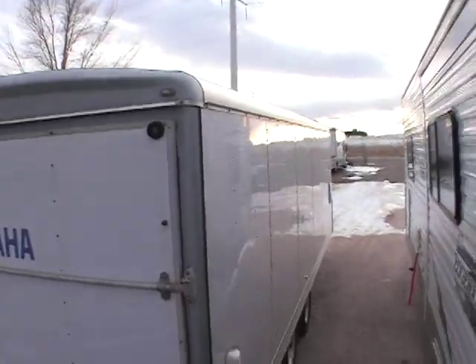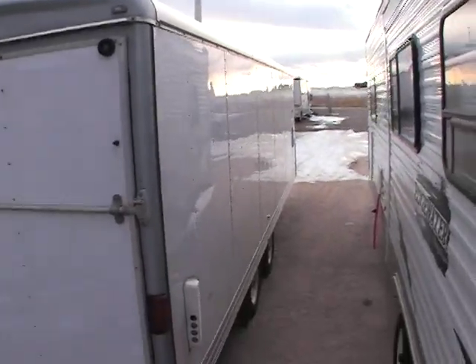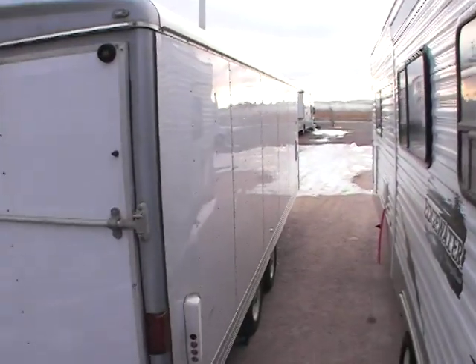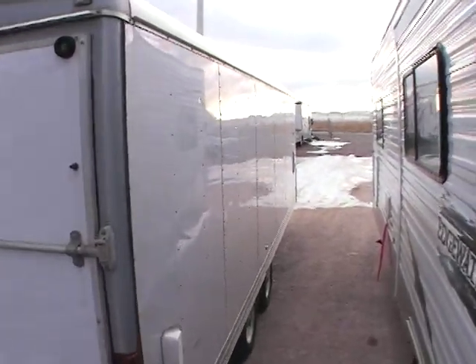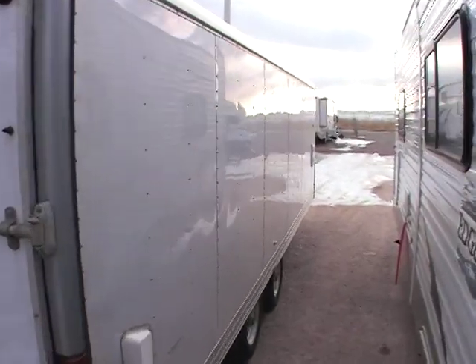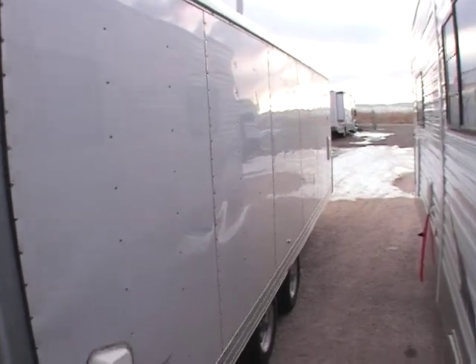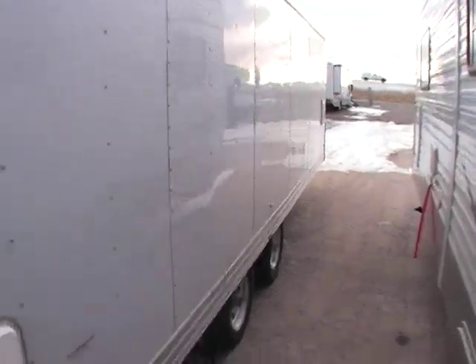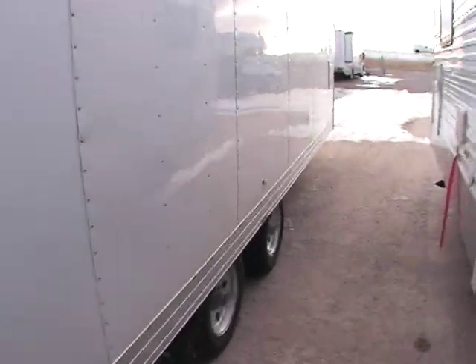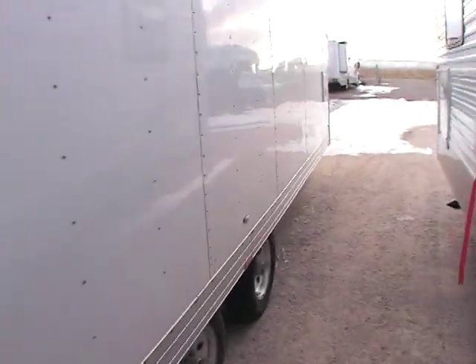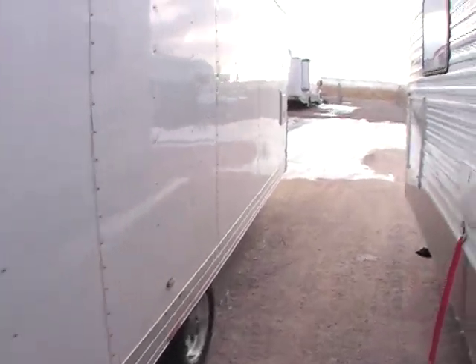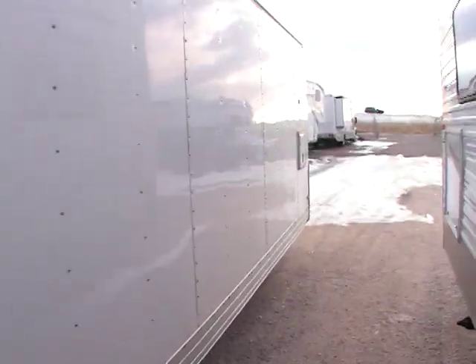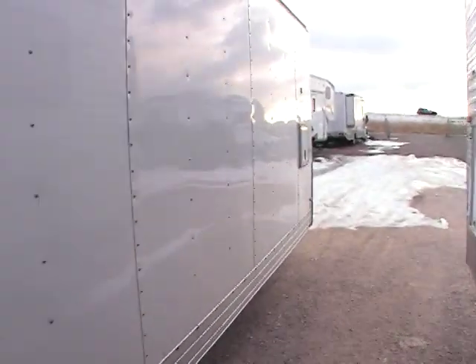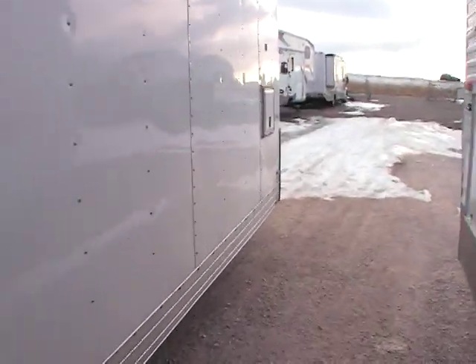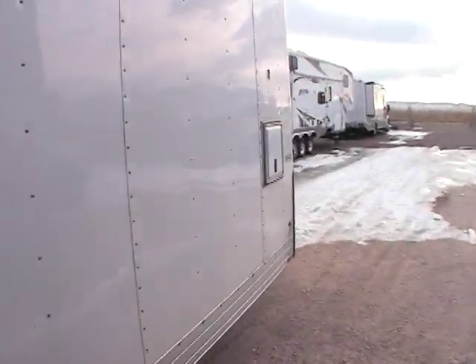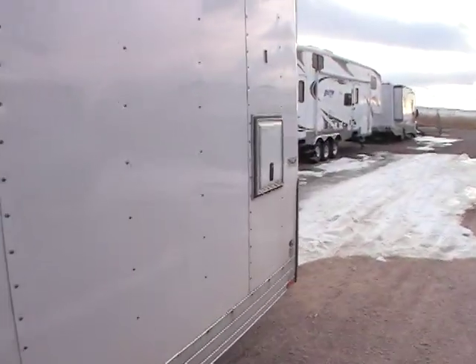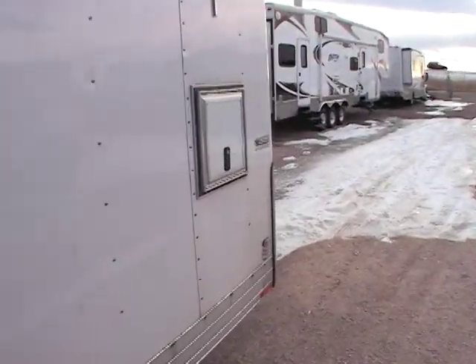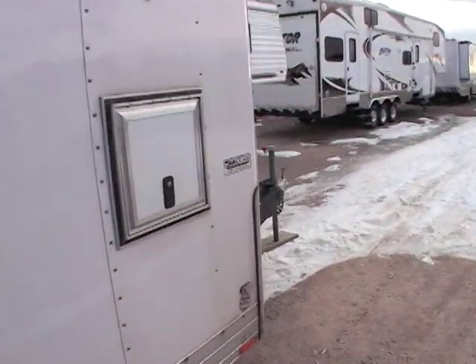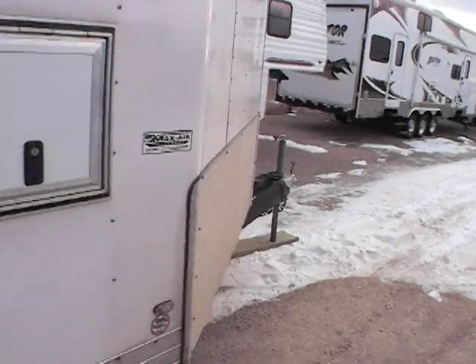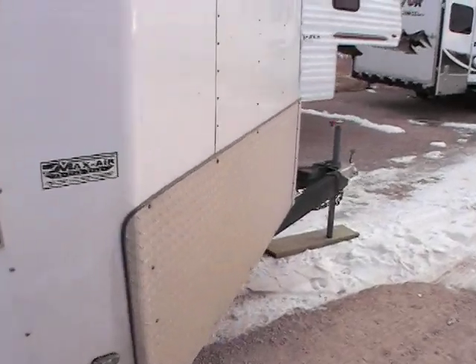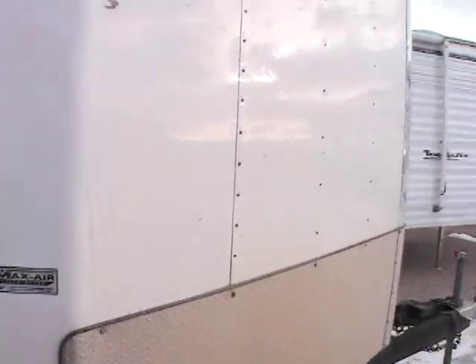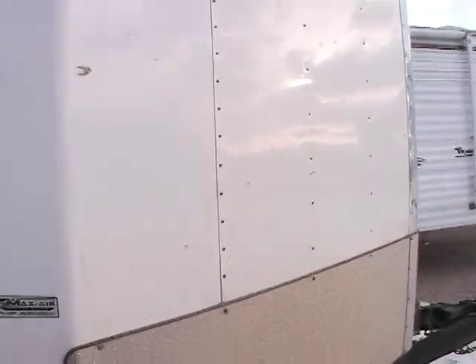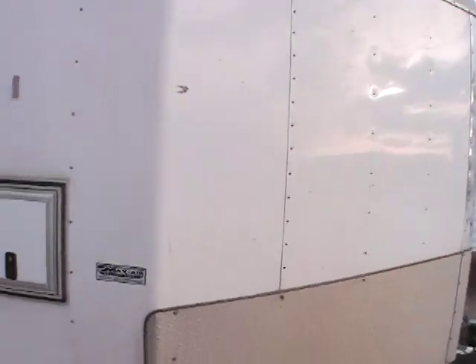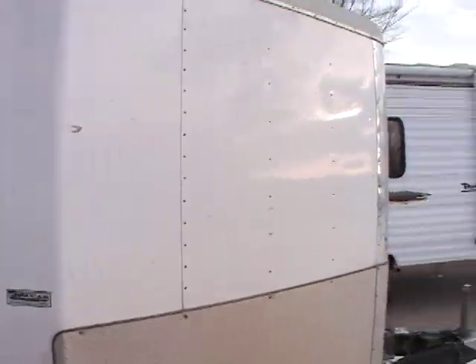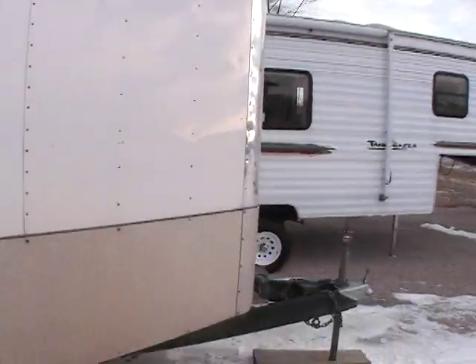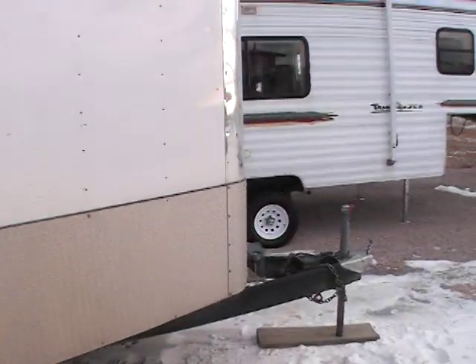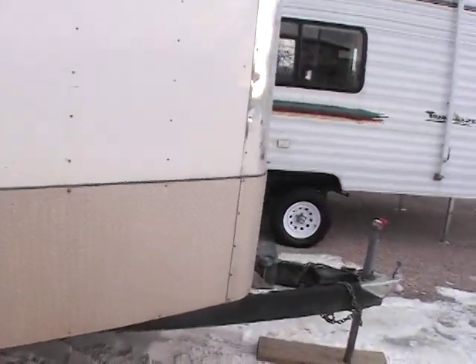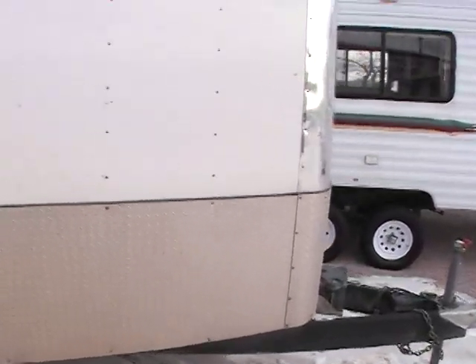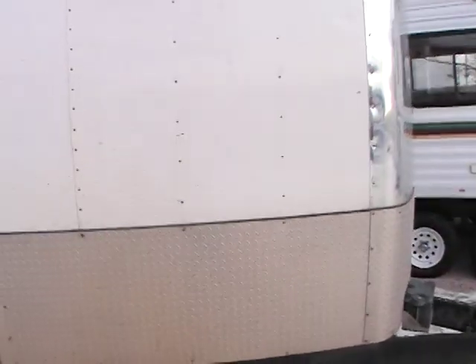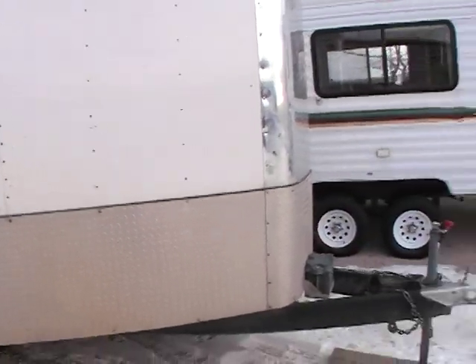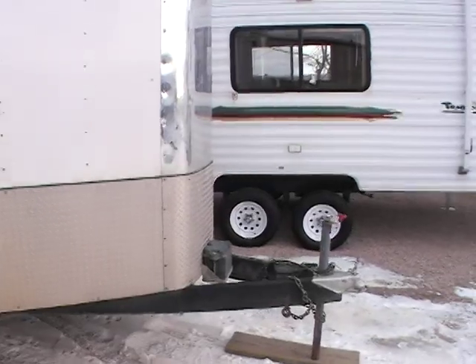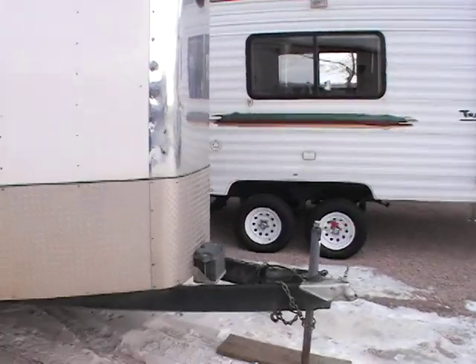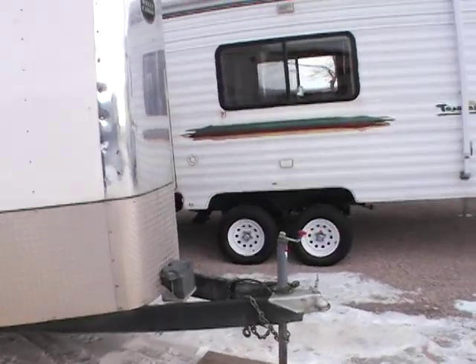If you have any questions, my phone number is 888-310-7744. My name is Mike Simpkins. This trailer is approximately 30 feet long — that's the box itself, not including the tongue.